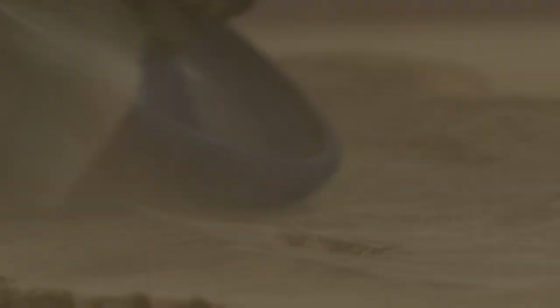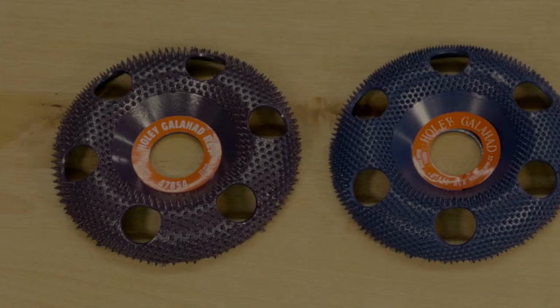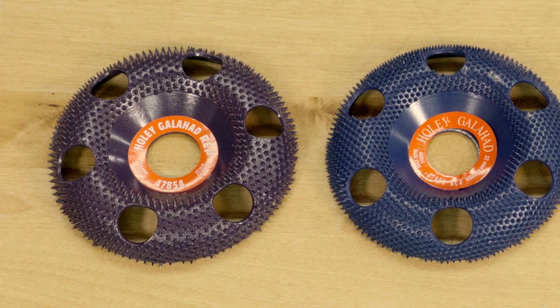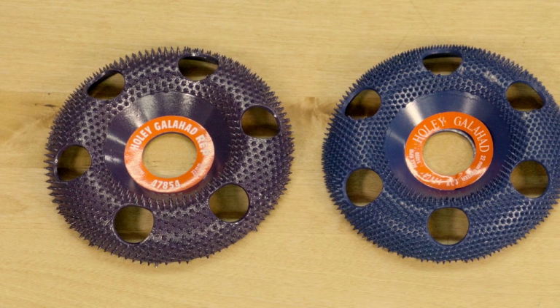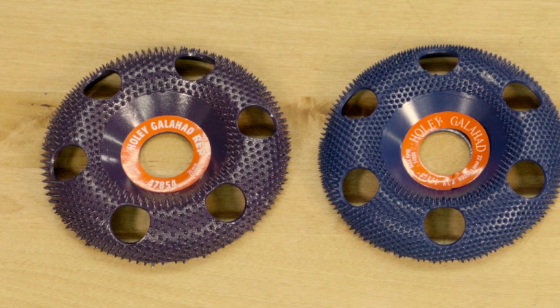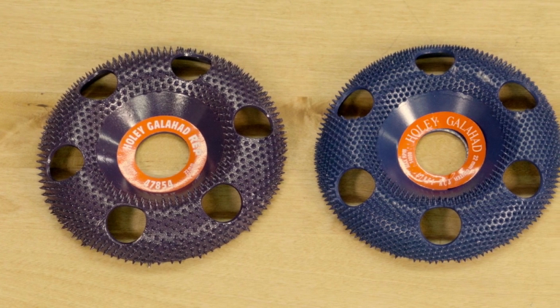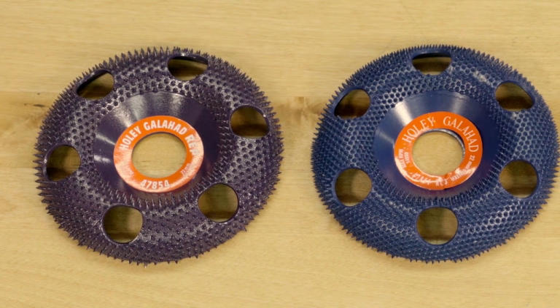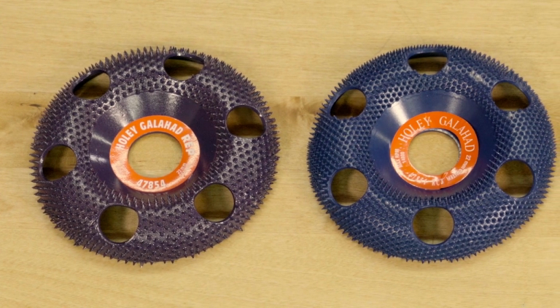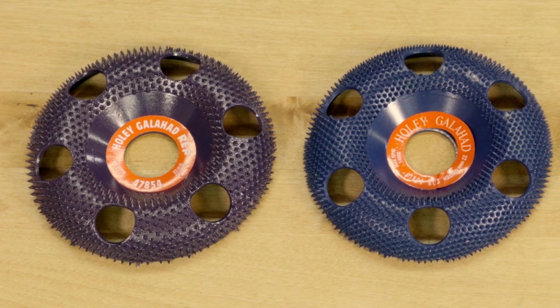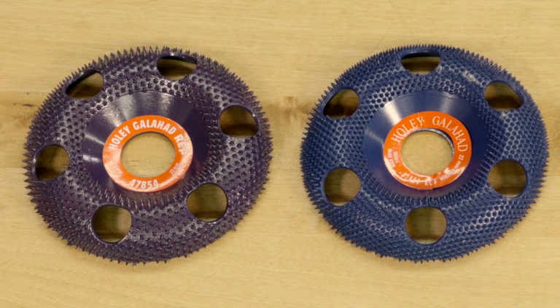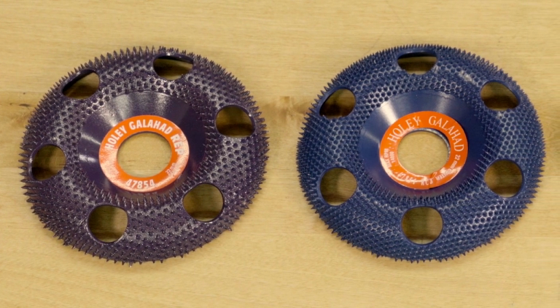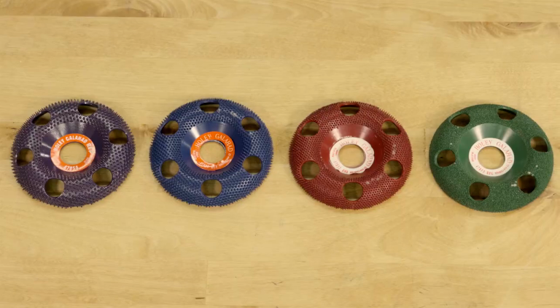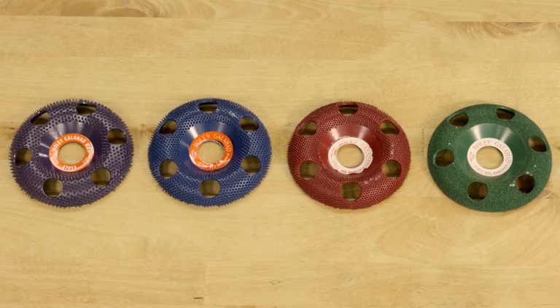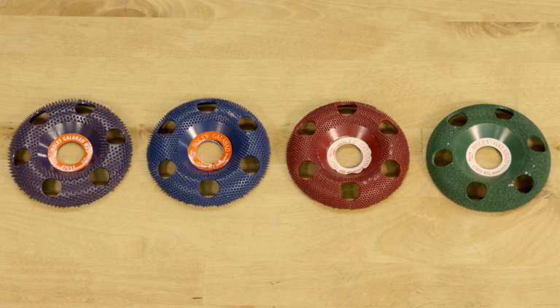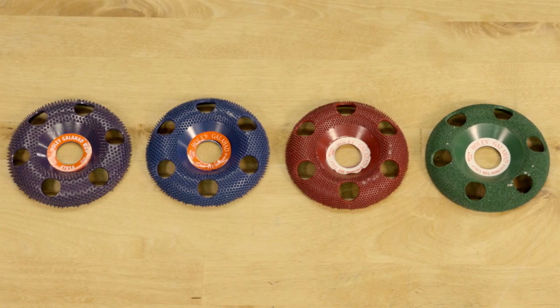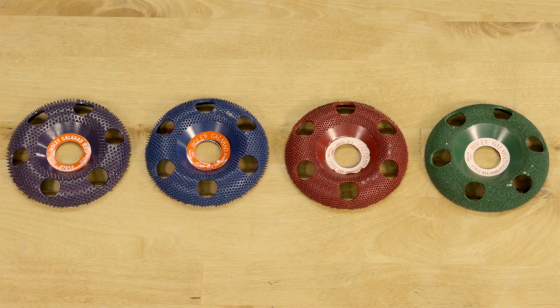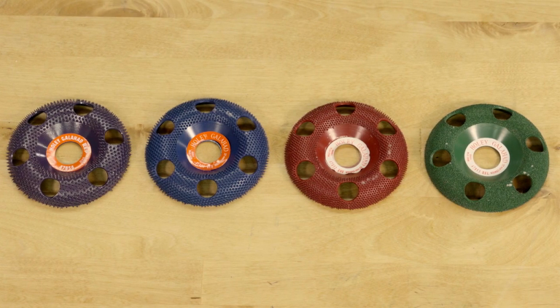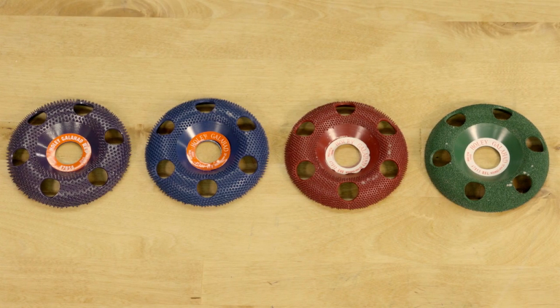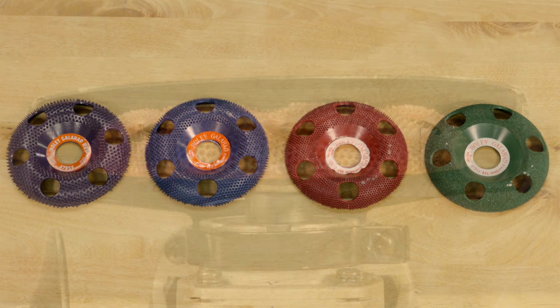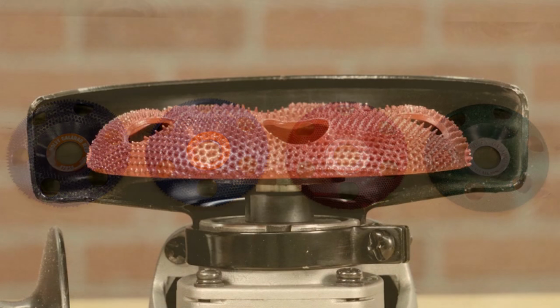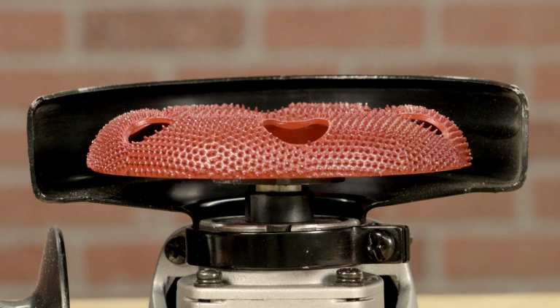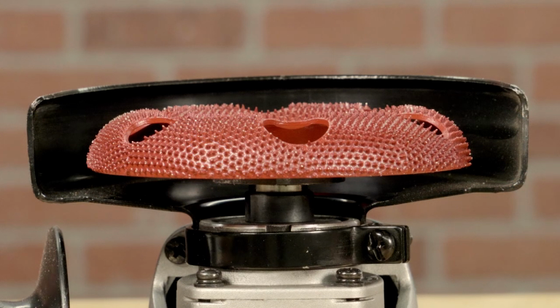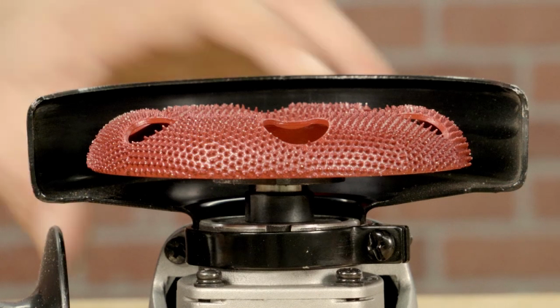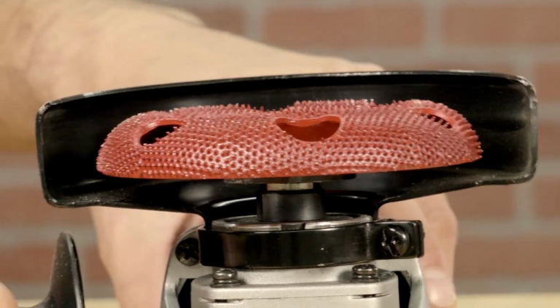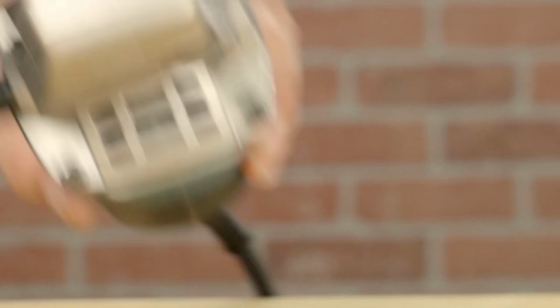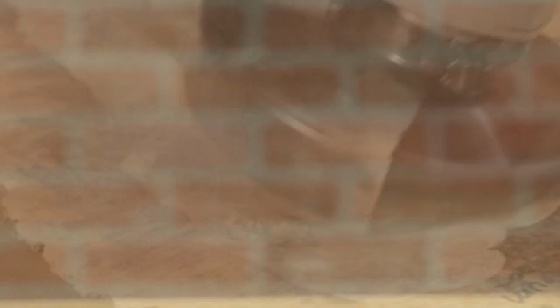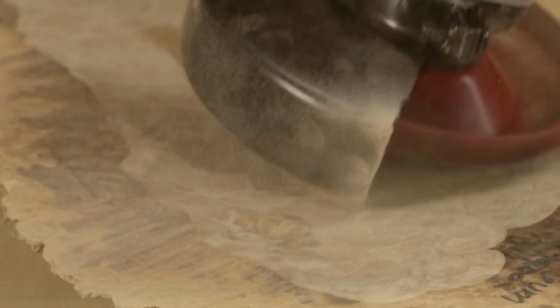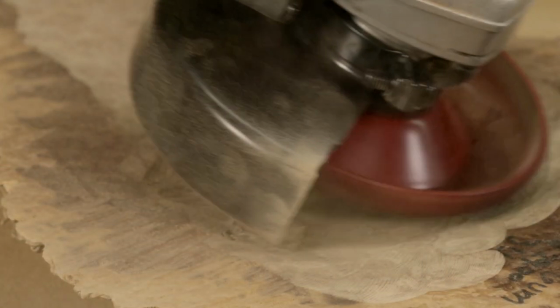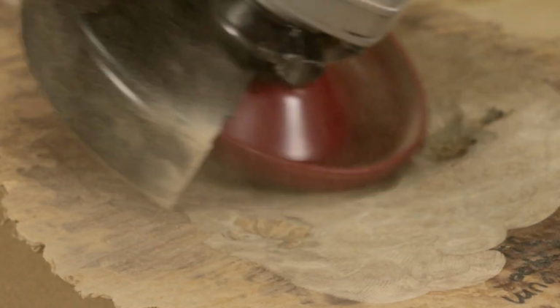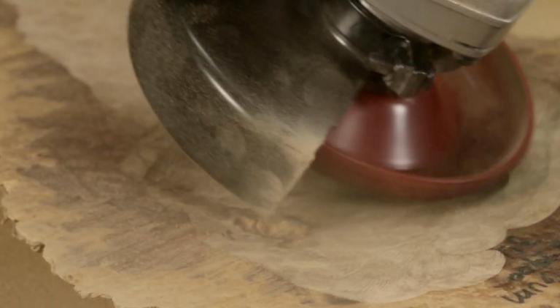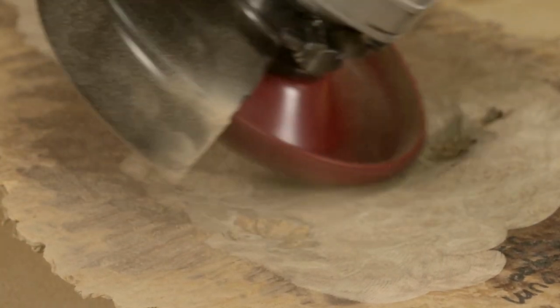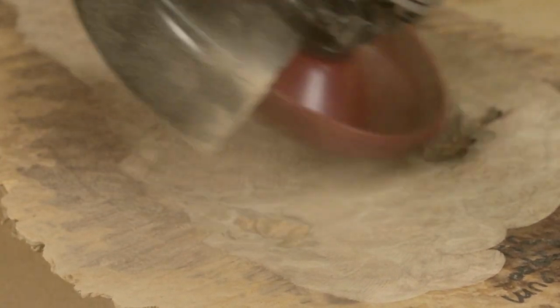The discs are color-coded for easy identification and are available in four abrasive grades, and the radius profile allows you to cut using the face and the side of the wheel.